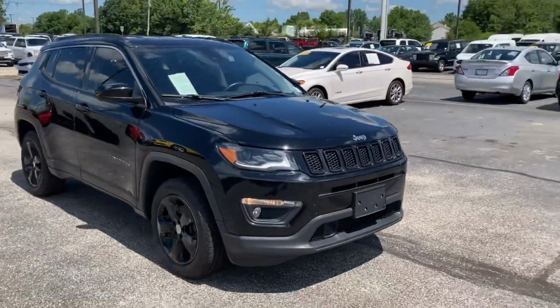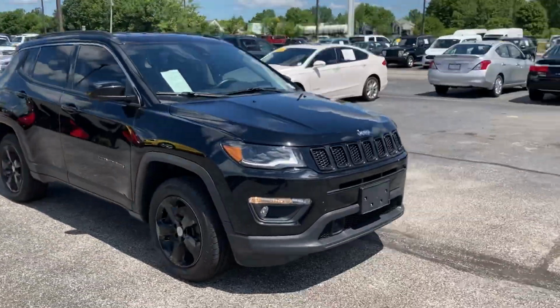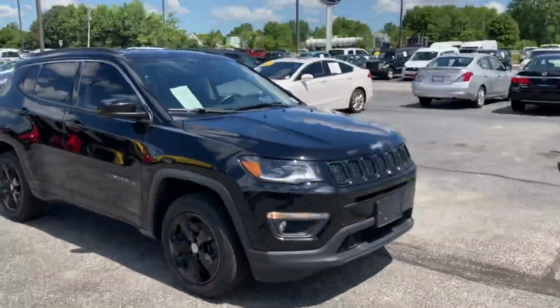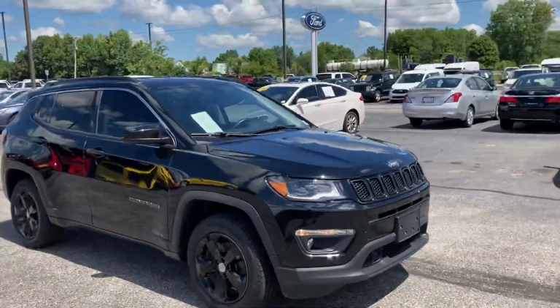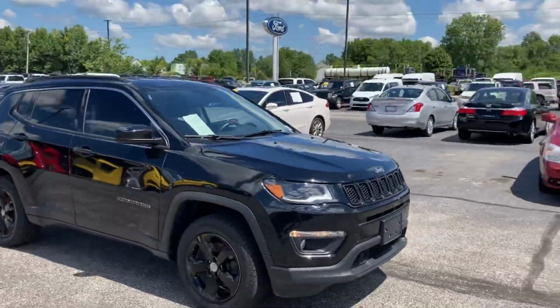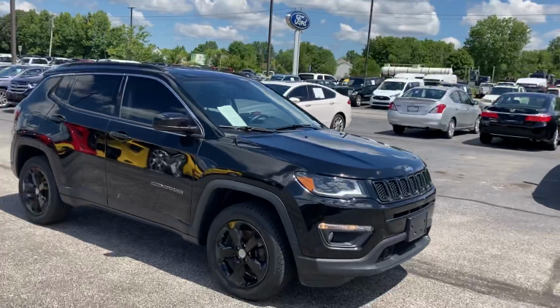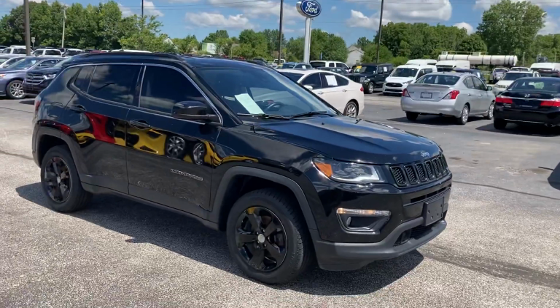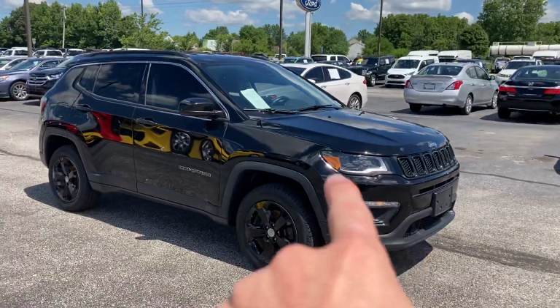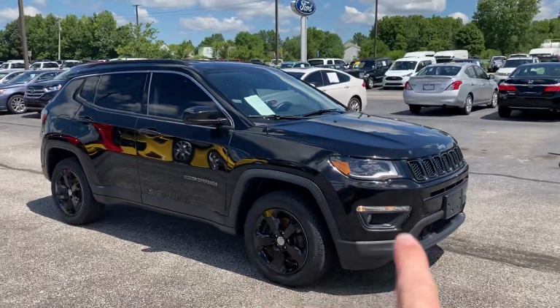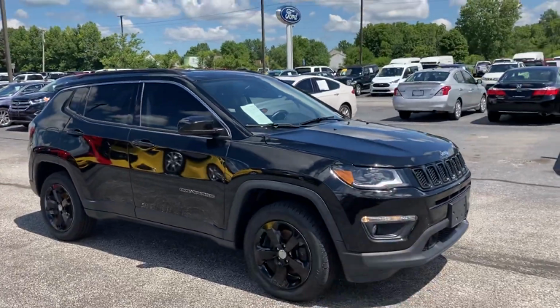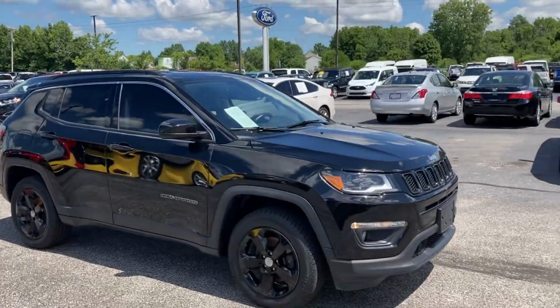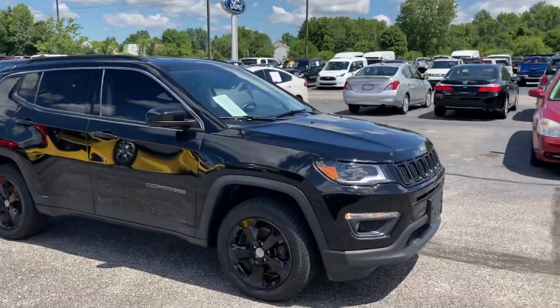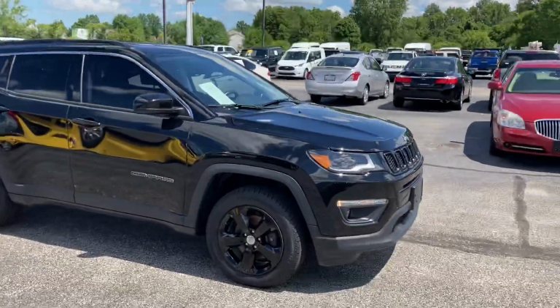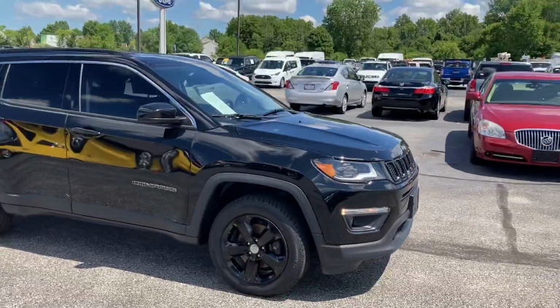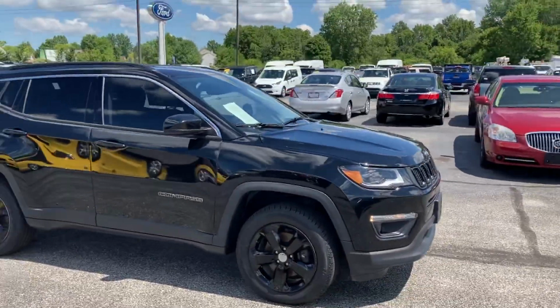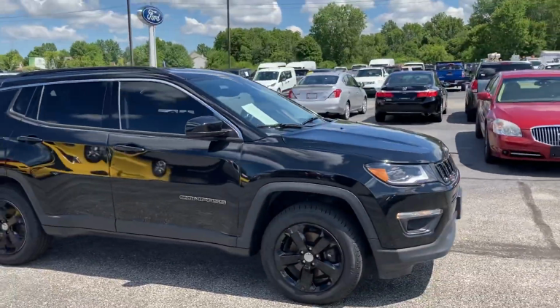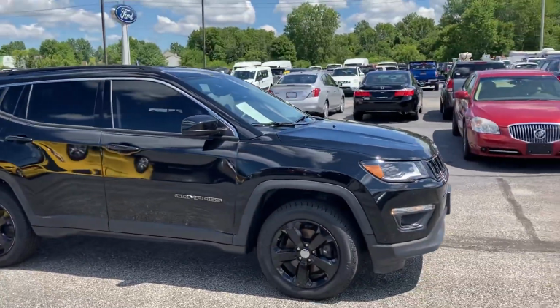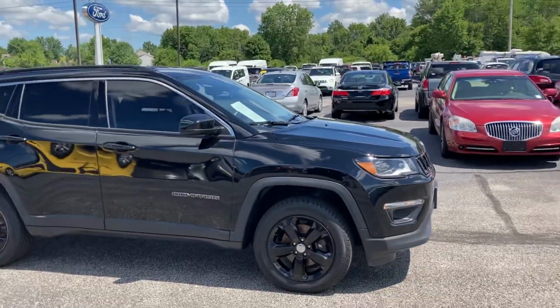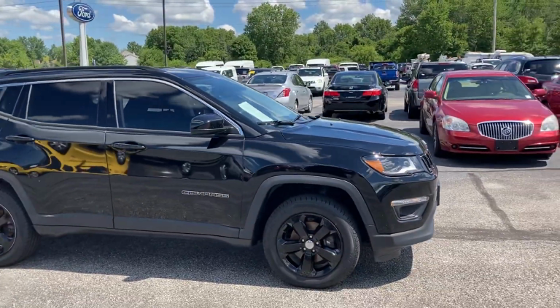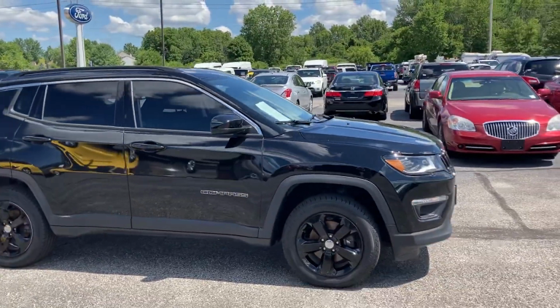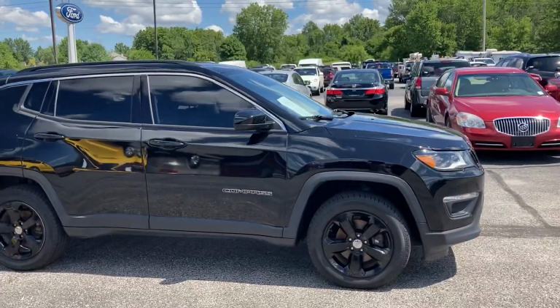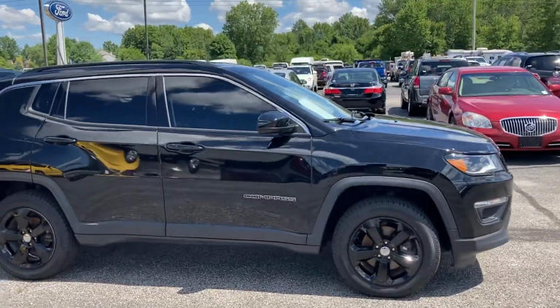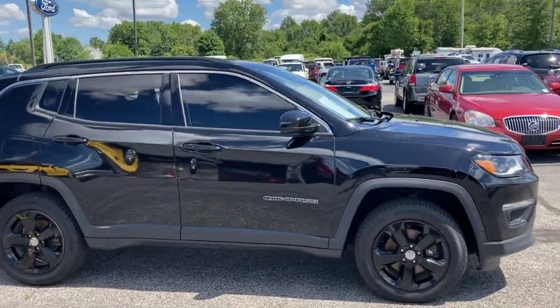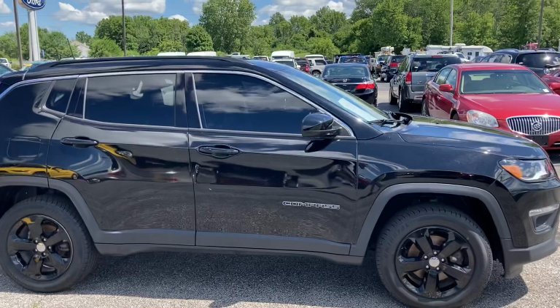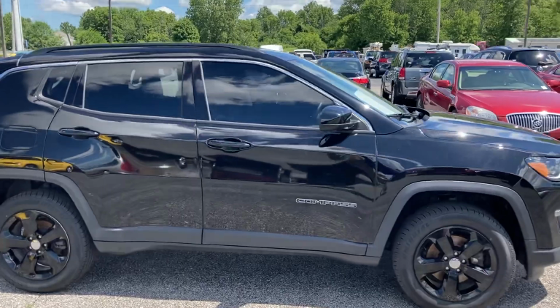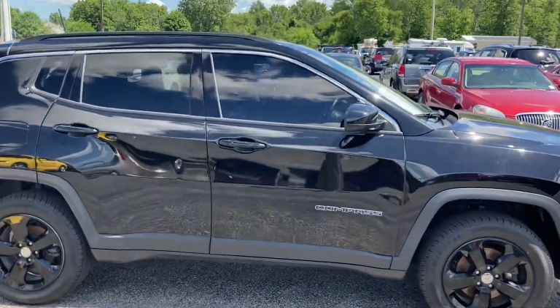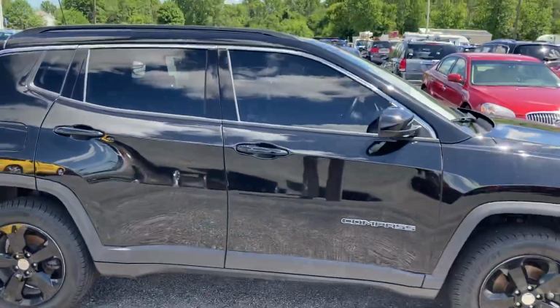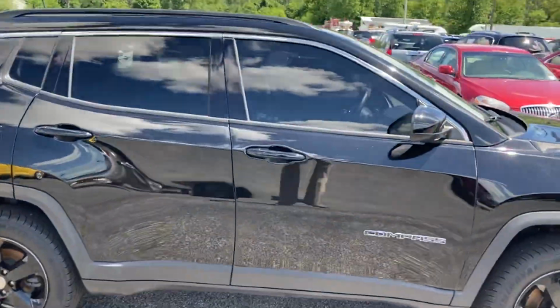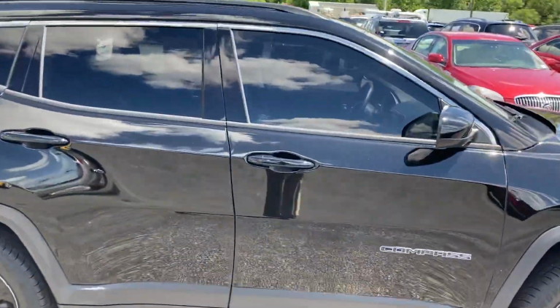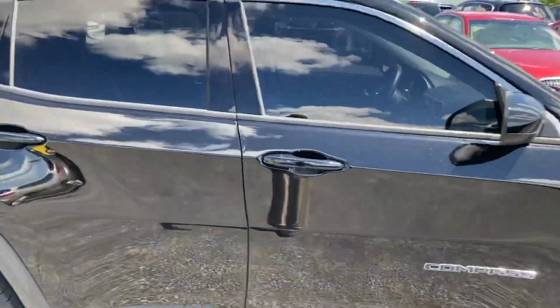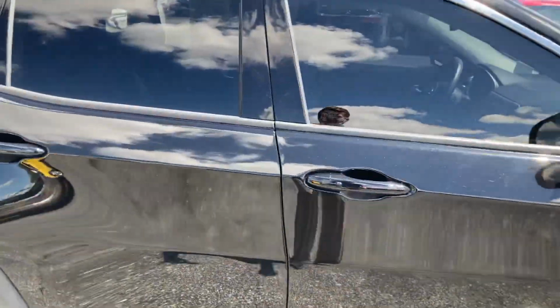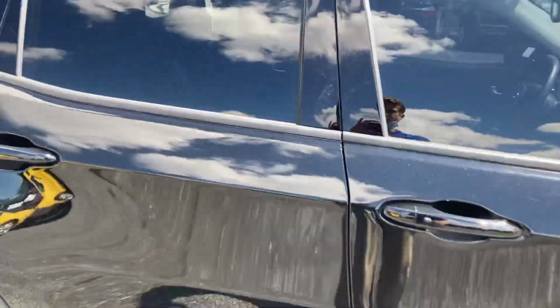This one is a black one. It looks like it has some sort of blackout package — I'm not as familiar with the Jeeps as far as what that package is called, maybe like a stealth or a sport appearance package of some kind.